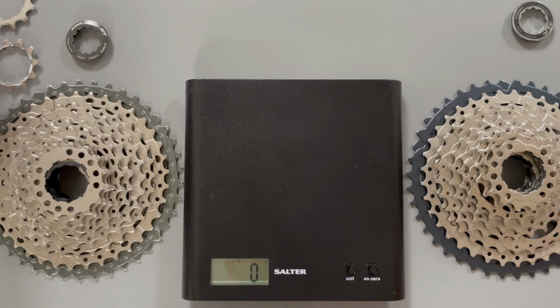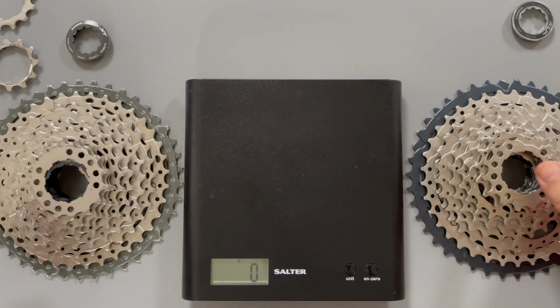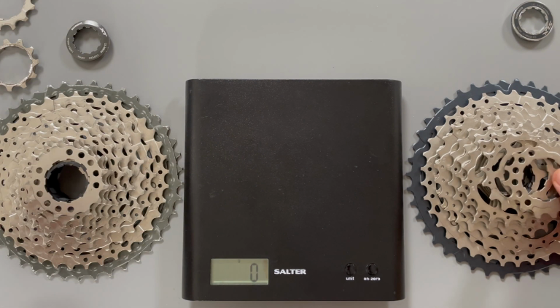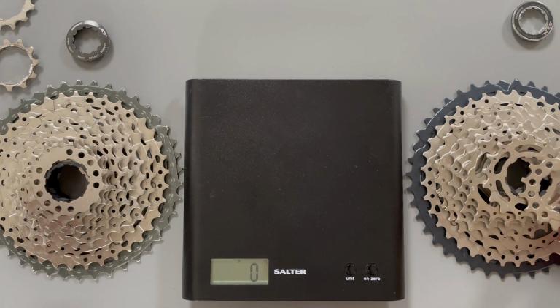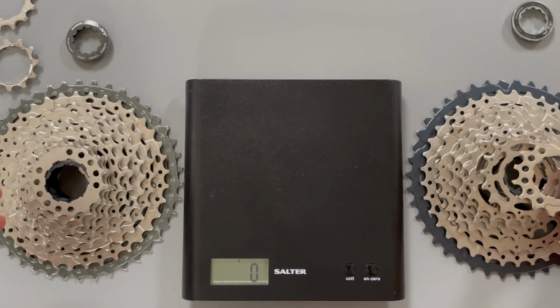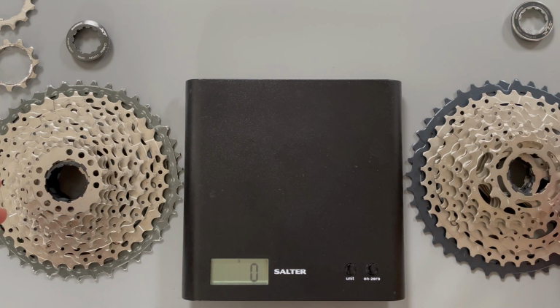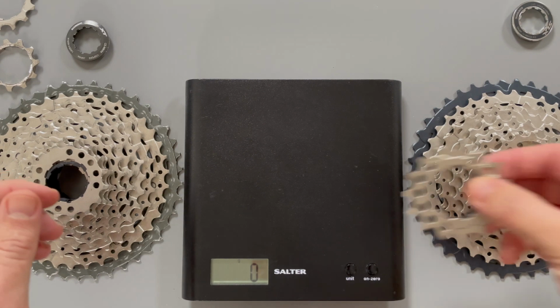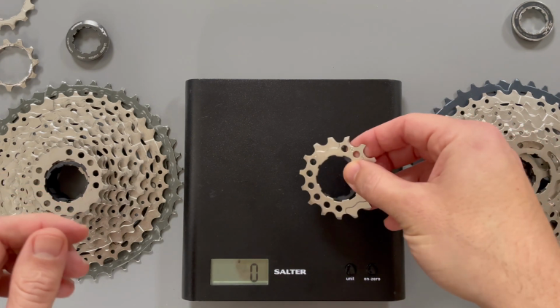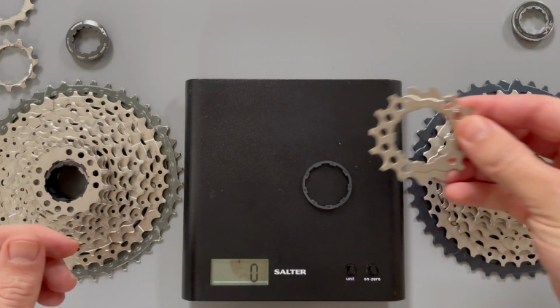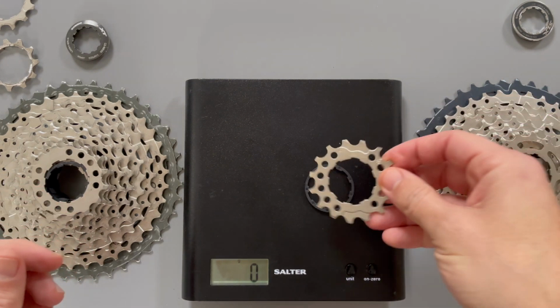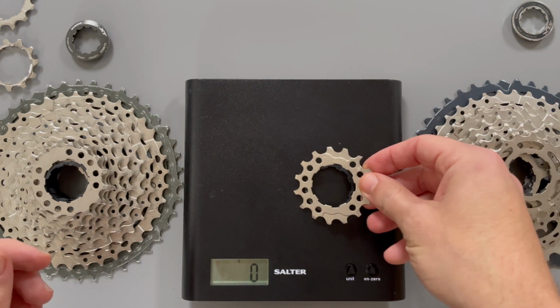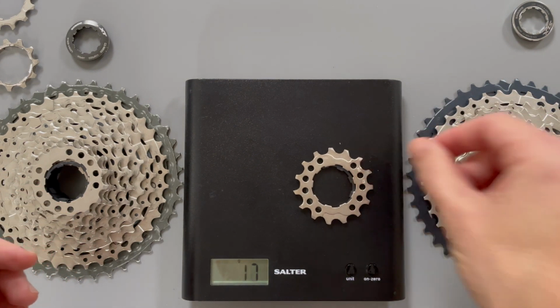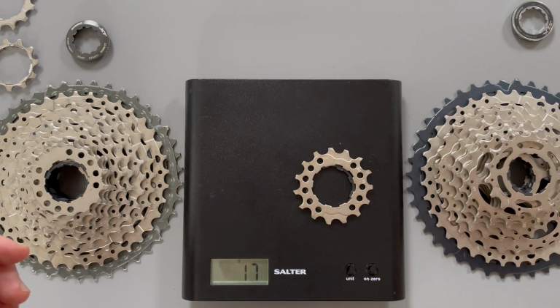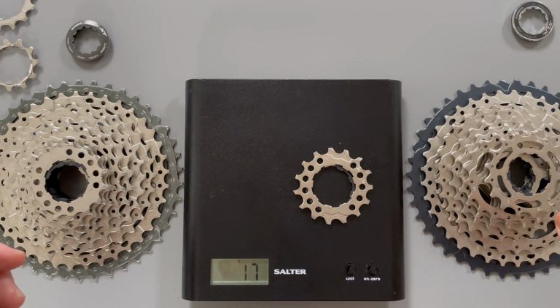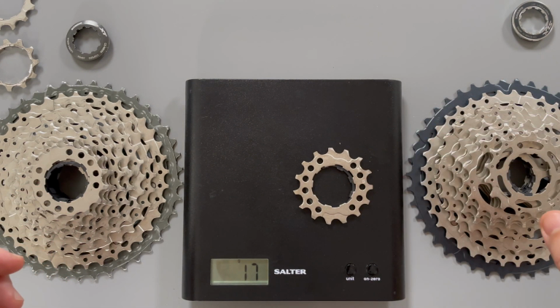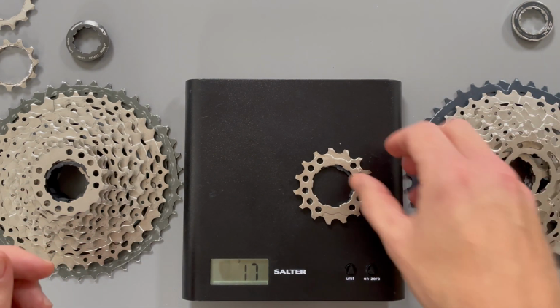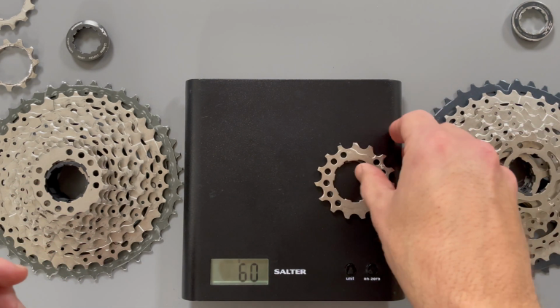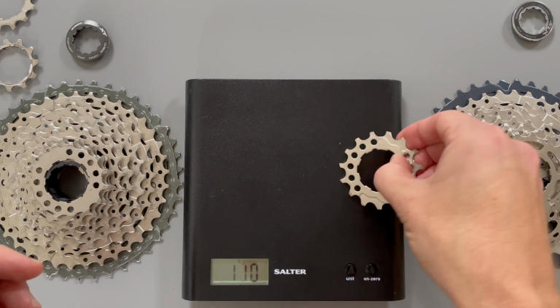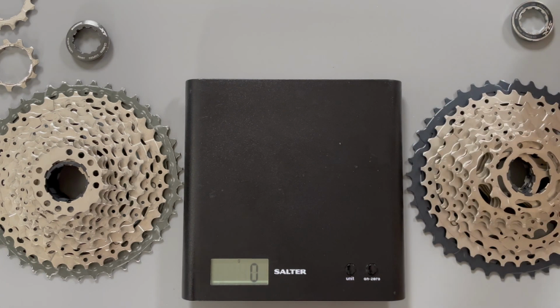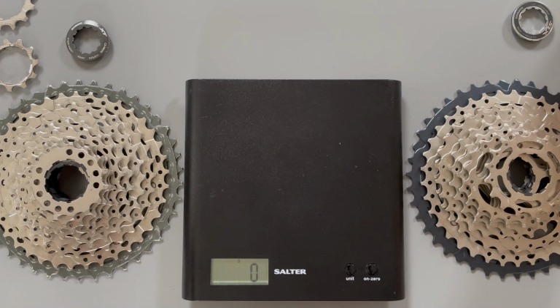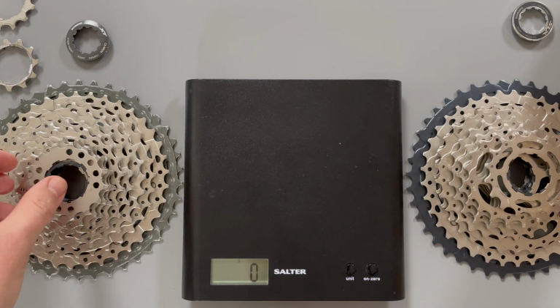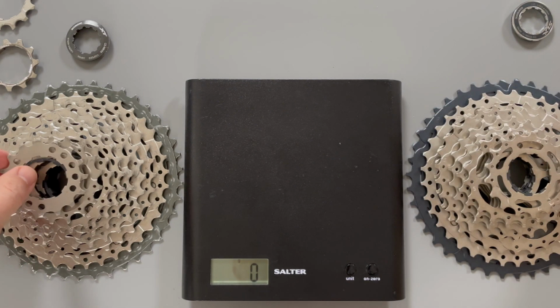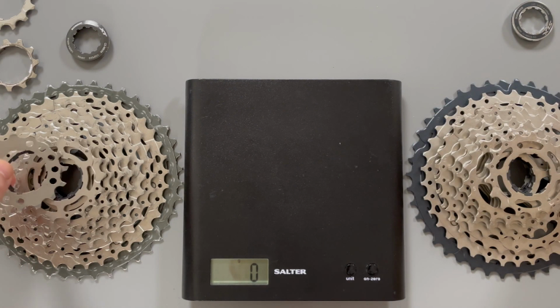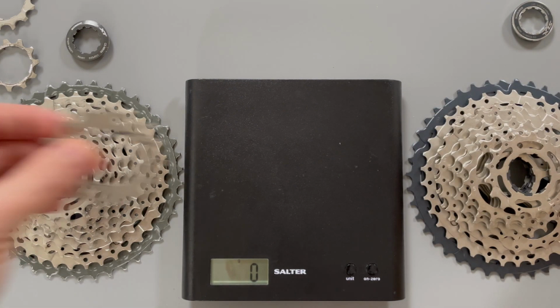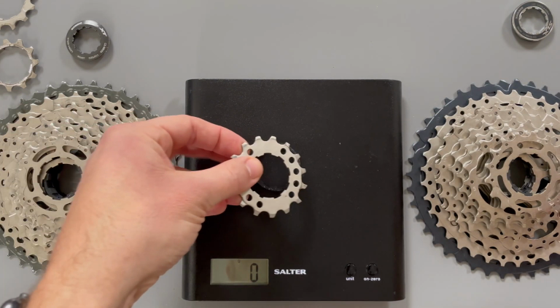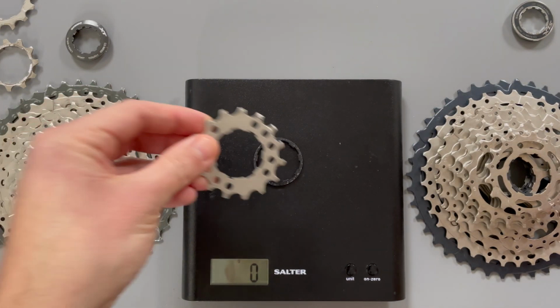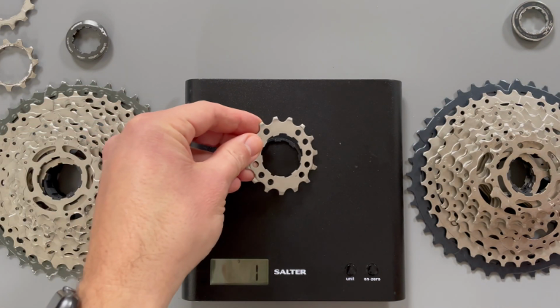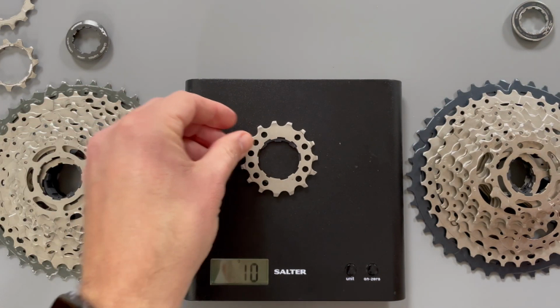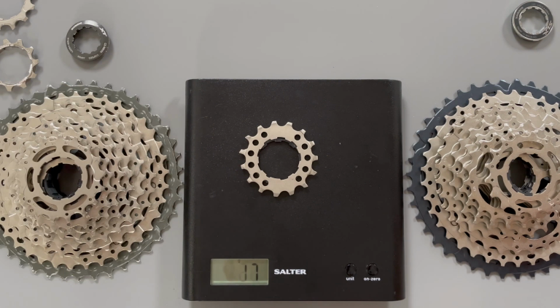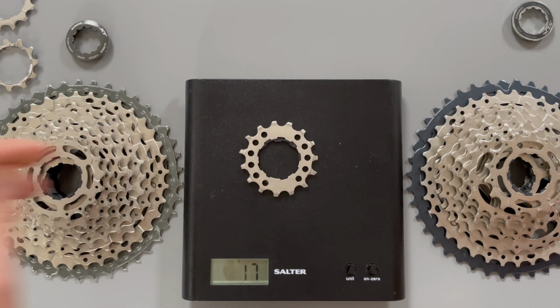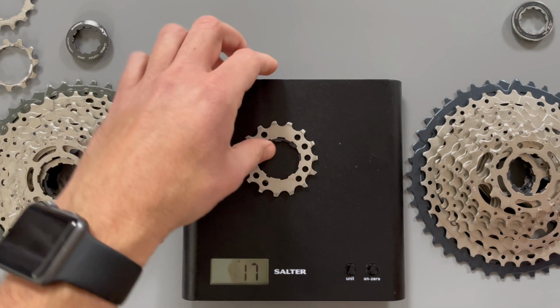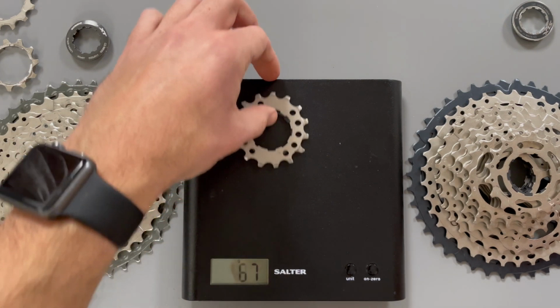Next we're on to the 15 tooth. This one has a separate spacer so I'm going to weigh them together. SLX is 17 grams. Moving on to the XT, I'm not expecting to see a difference here because they look identical. That is also 17 grams.